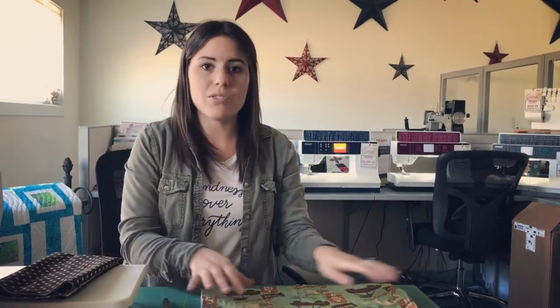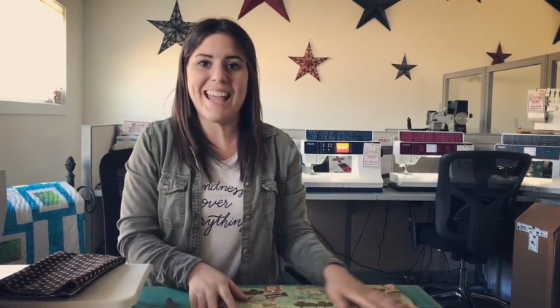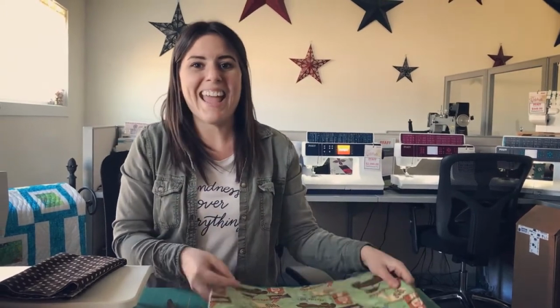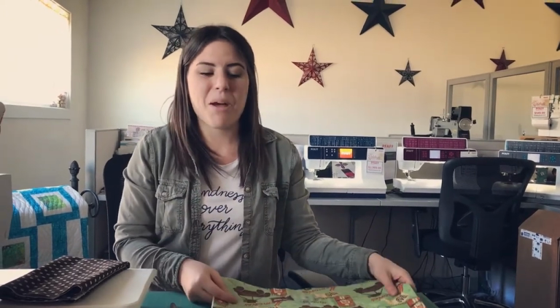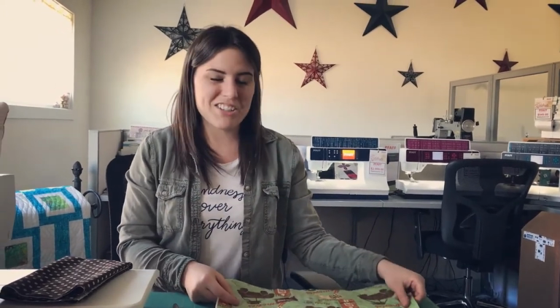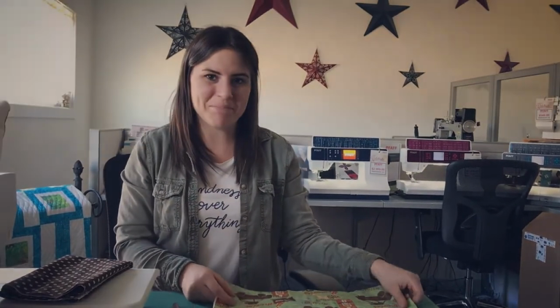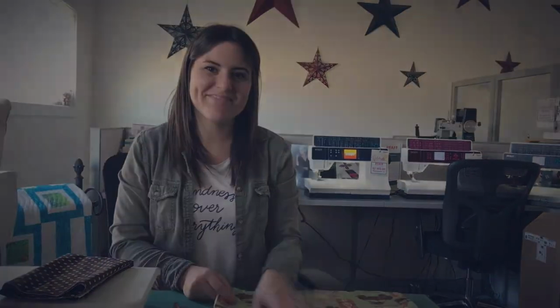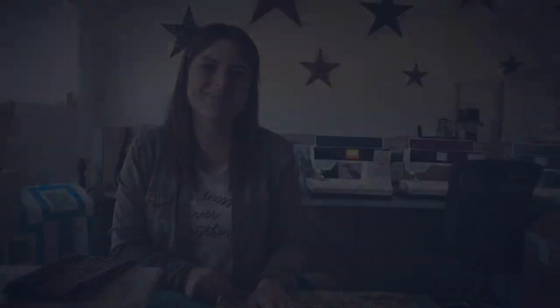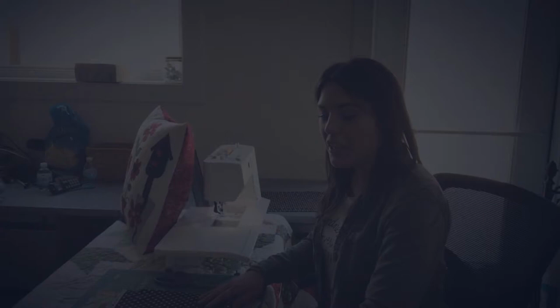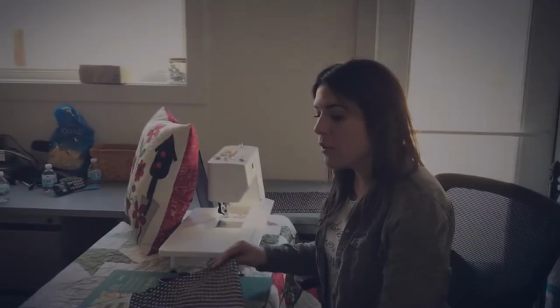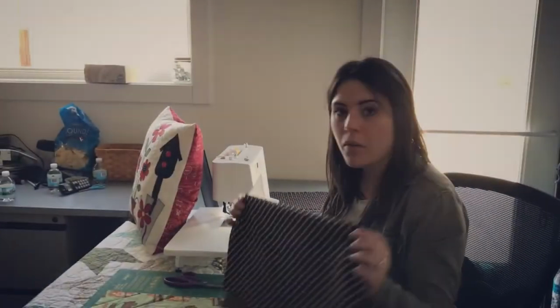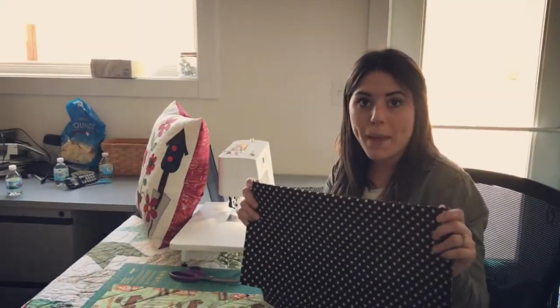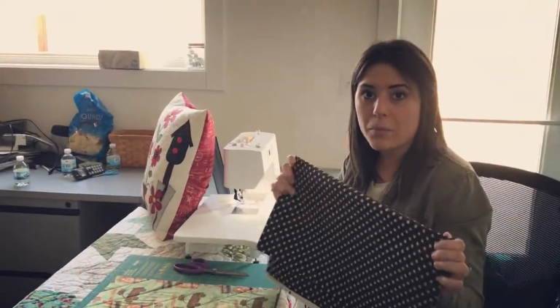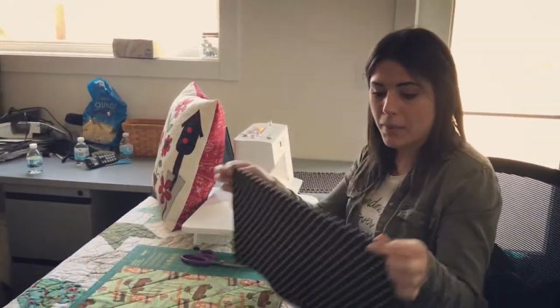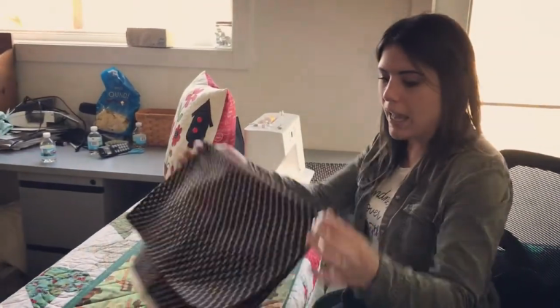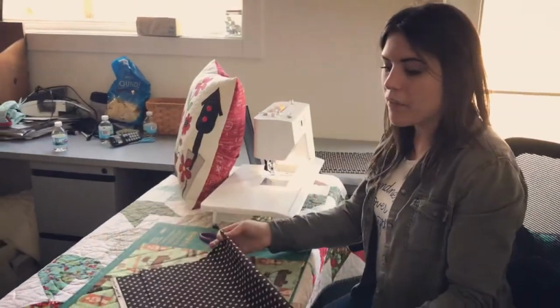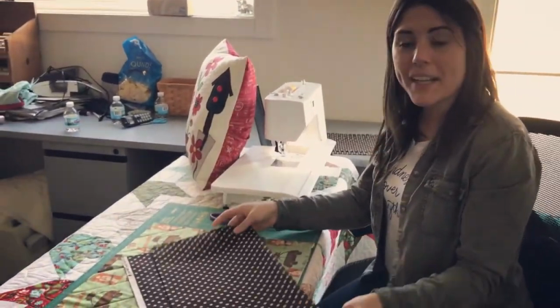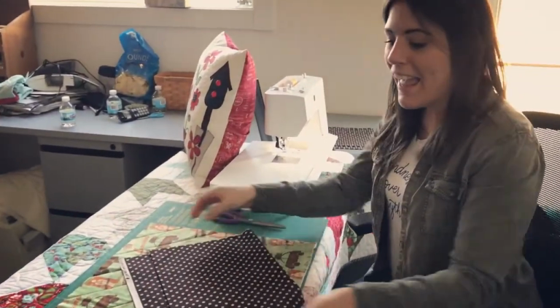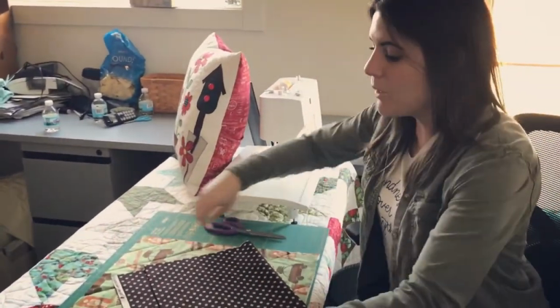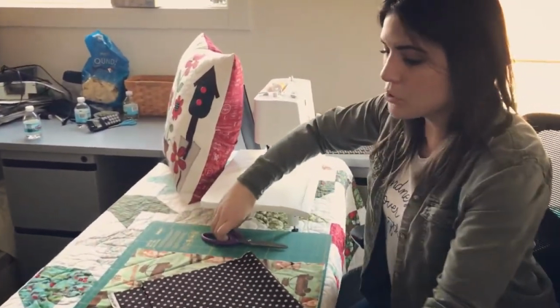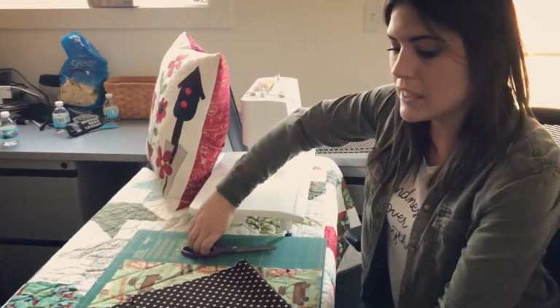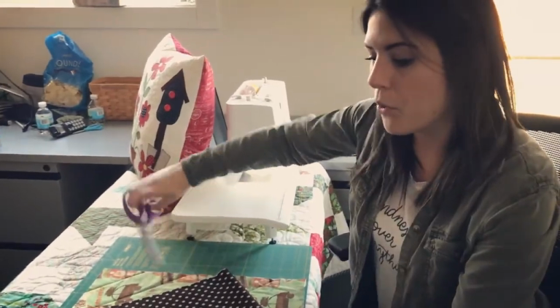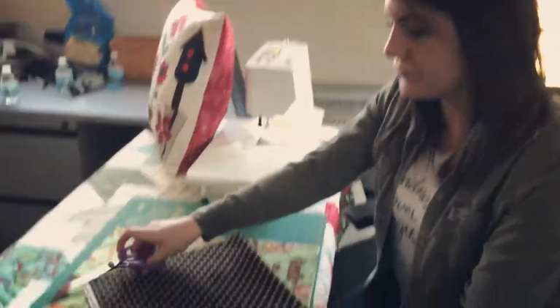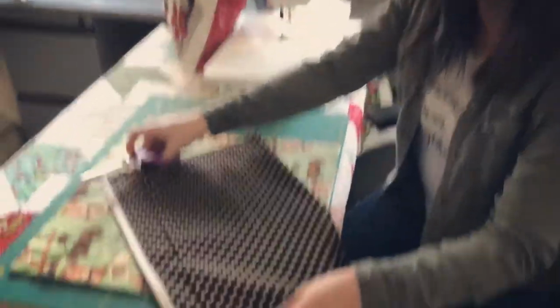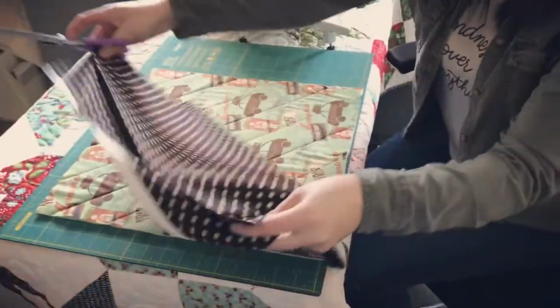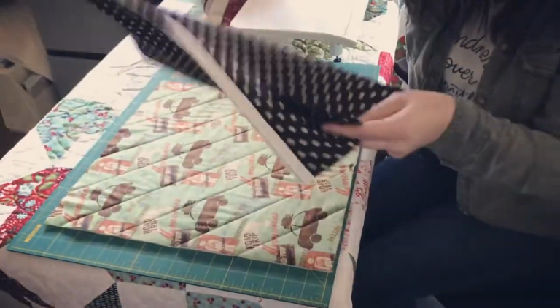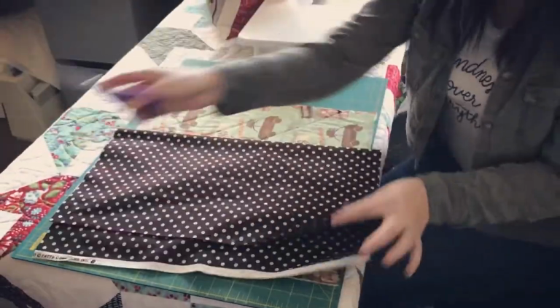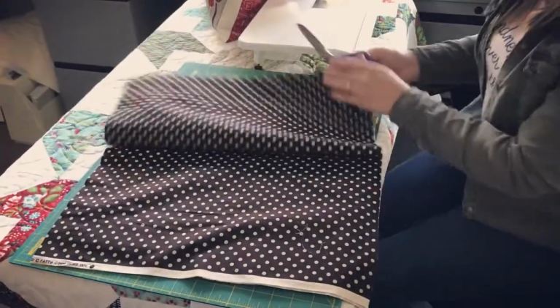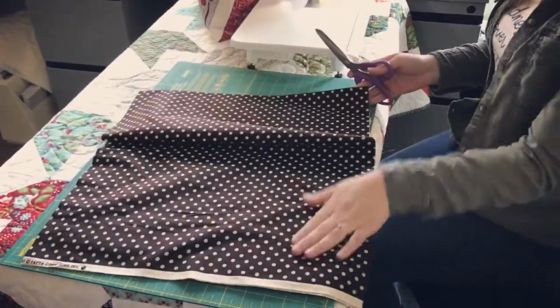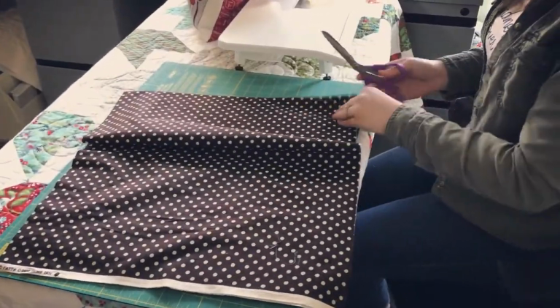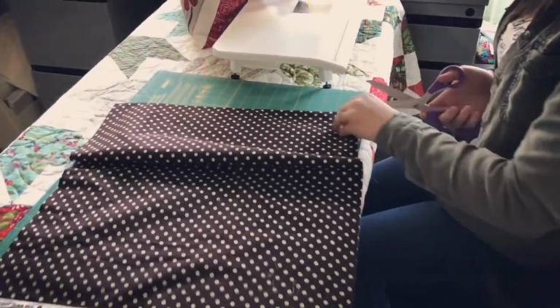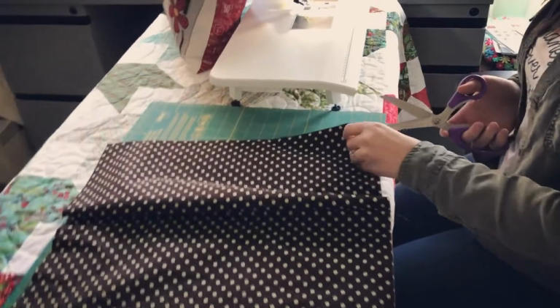To start the back, I'm going to pick a half yard of fabric and cut it on the fold. I've got my selvage here and my fold is at the top.